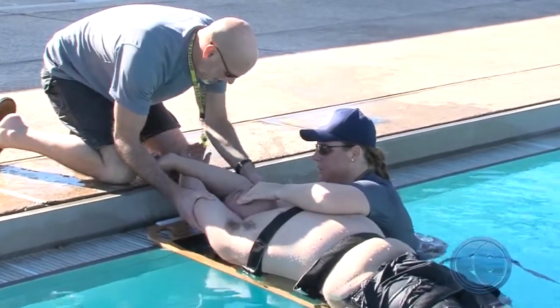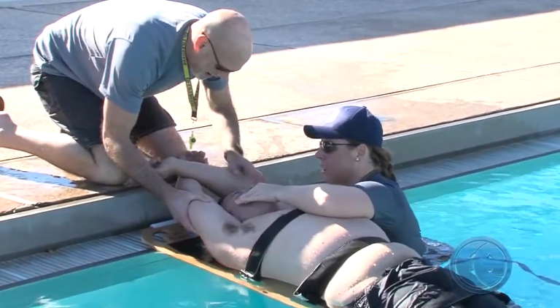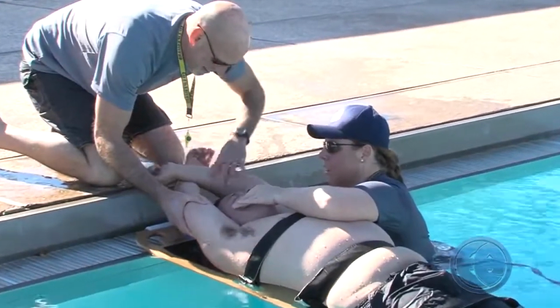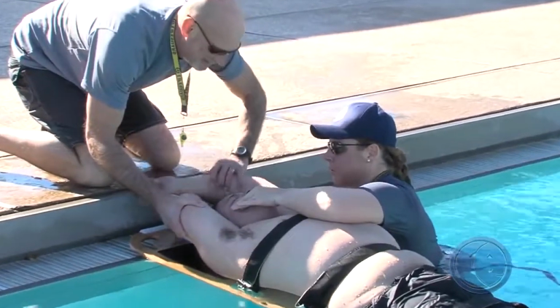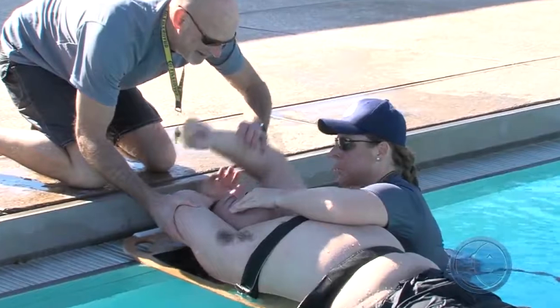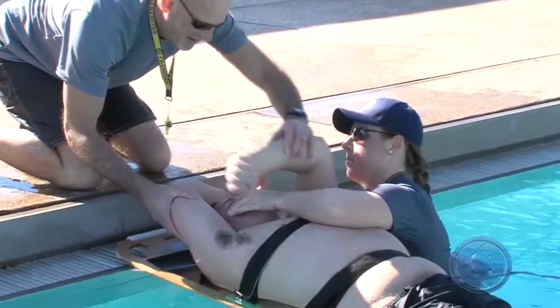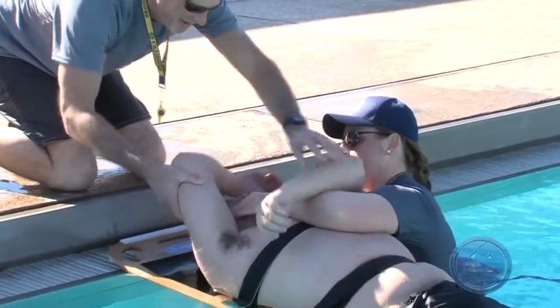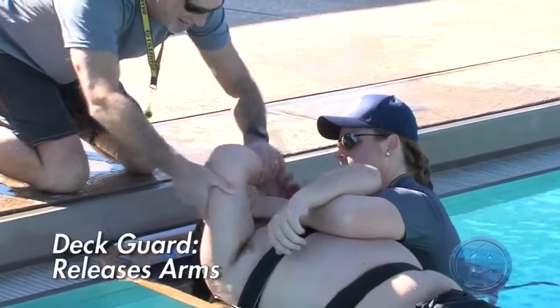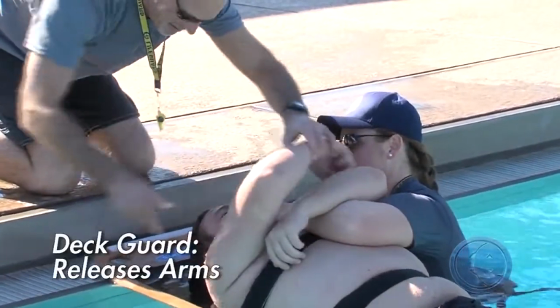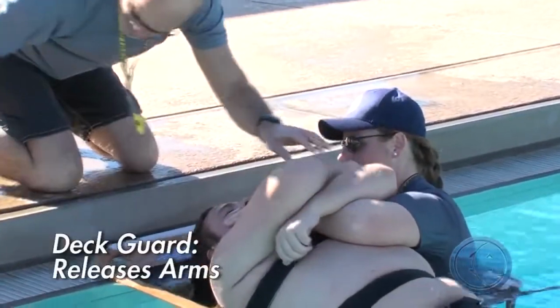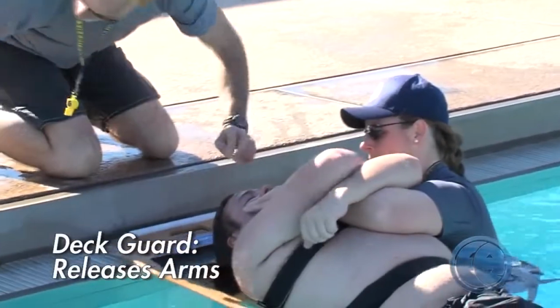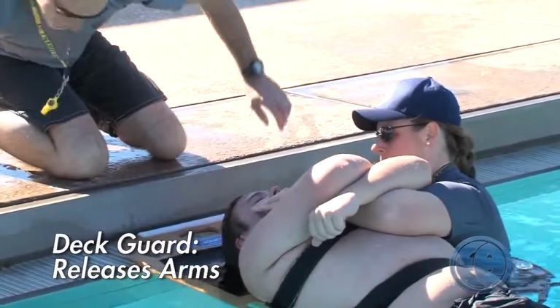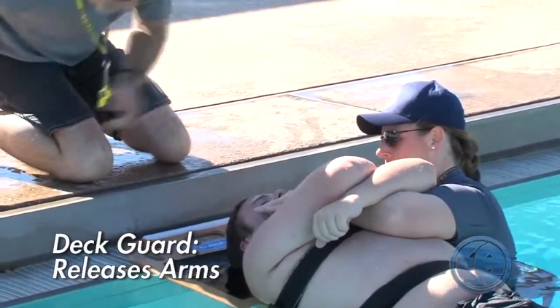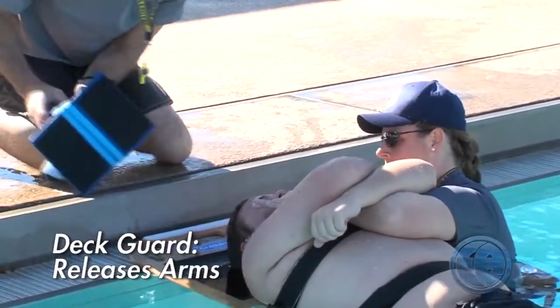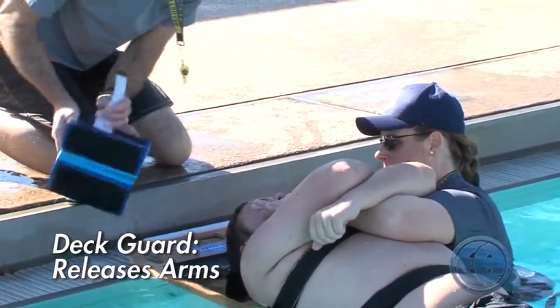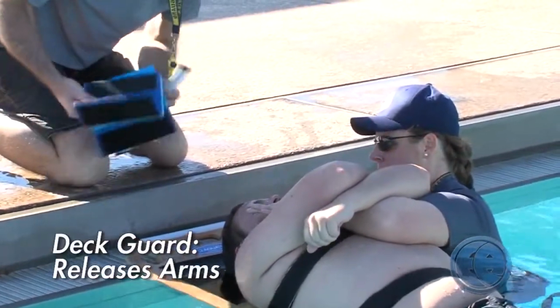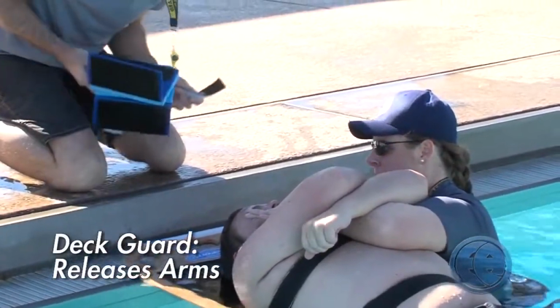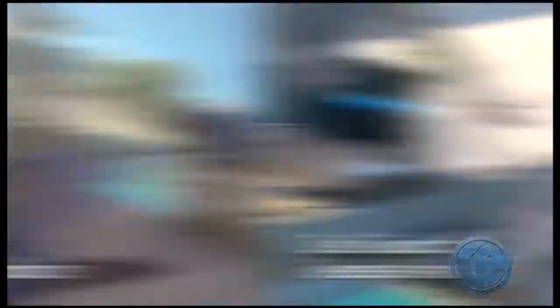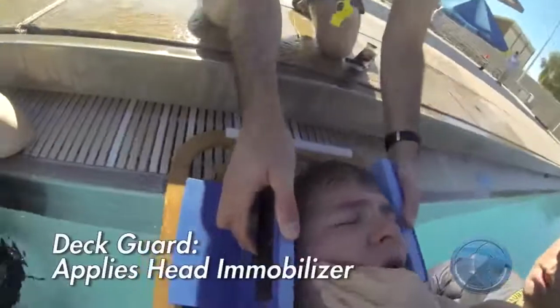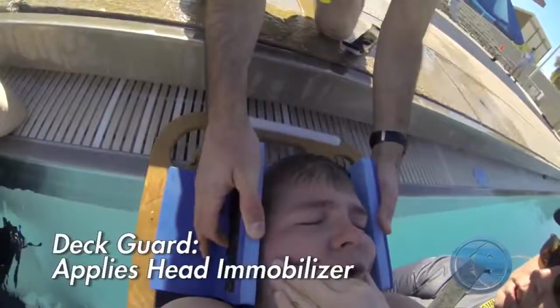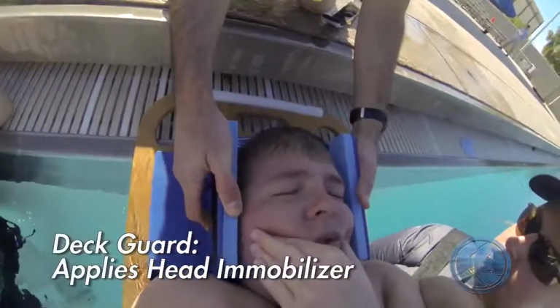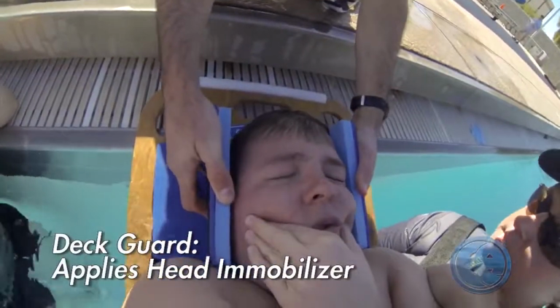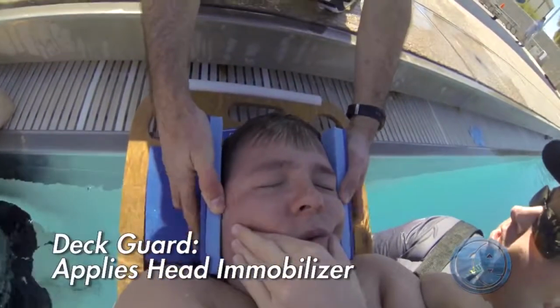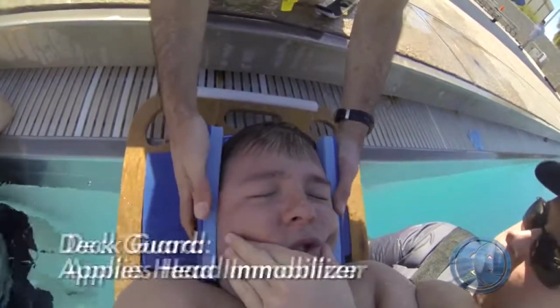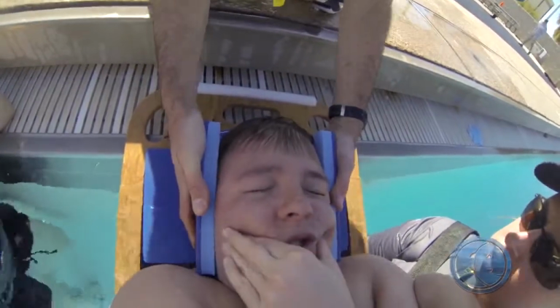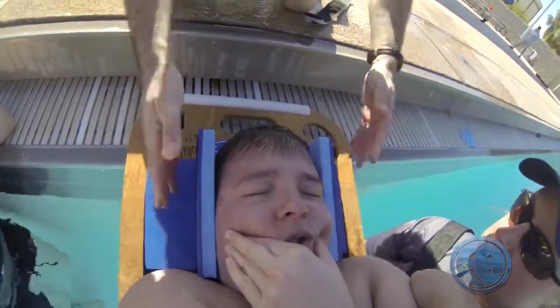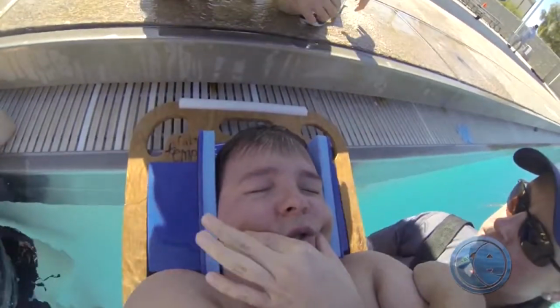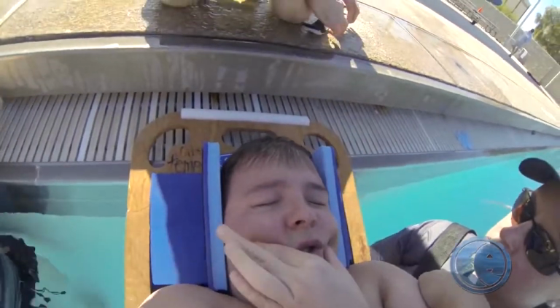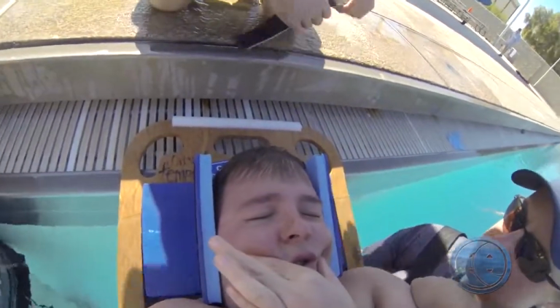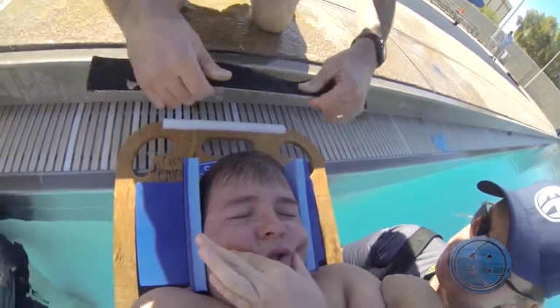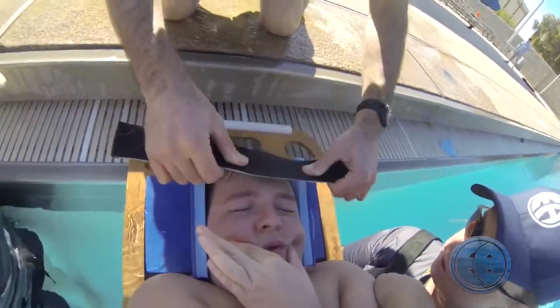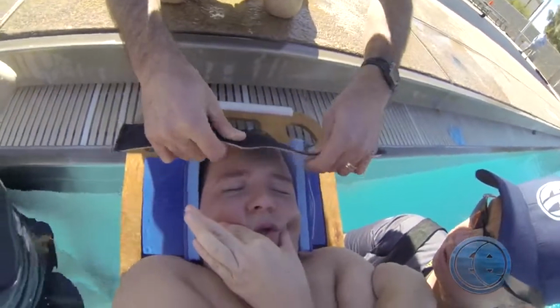The primary confirms control of the head. The deck guard then releases and lowers the guest's arms and applies the head immobilizer and straps, ensuring even pressure on both sides of the head.